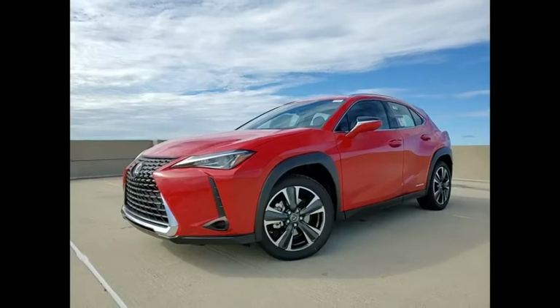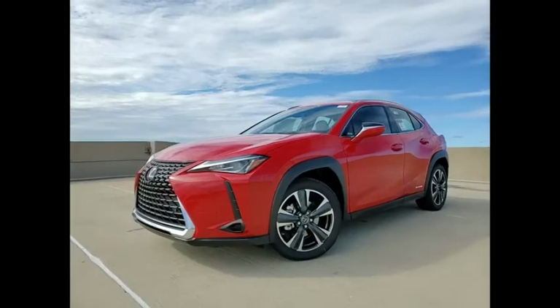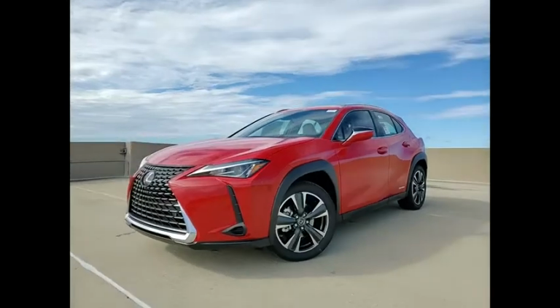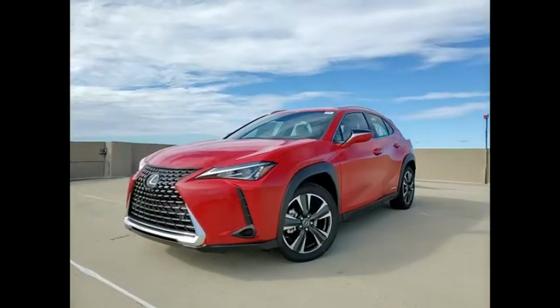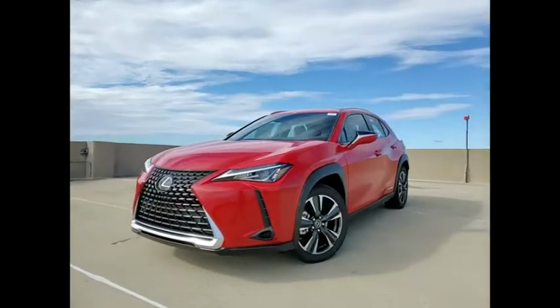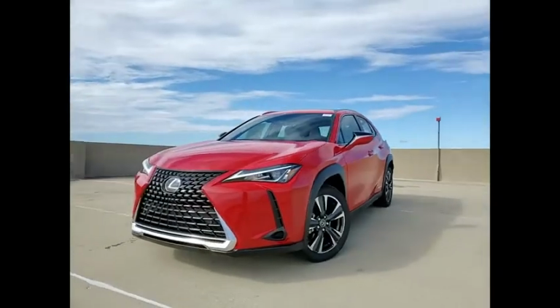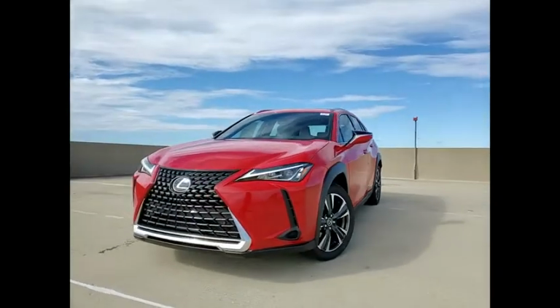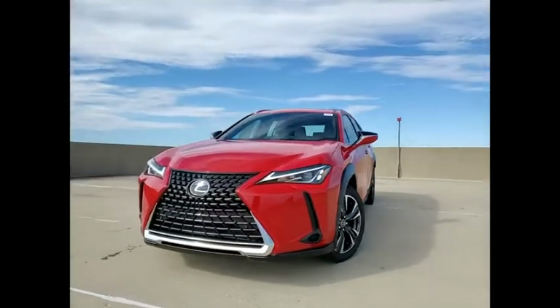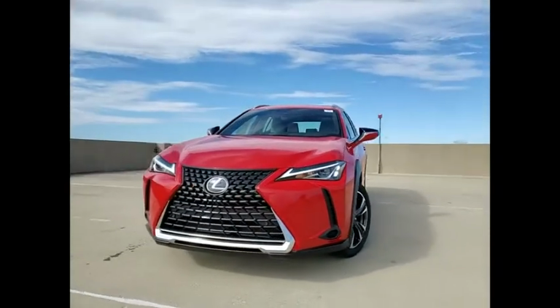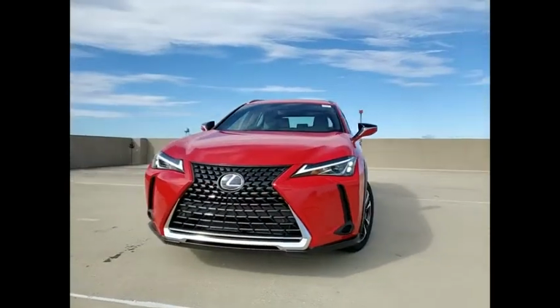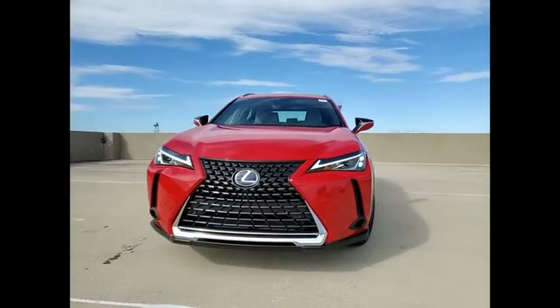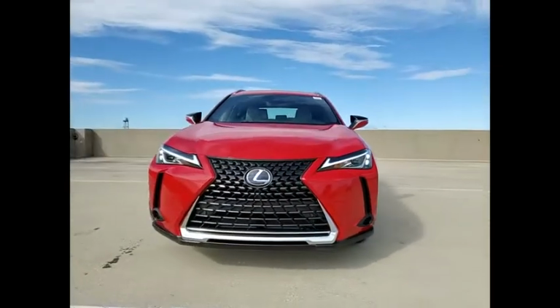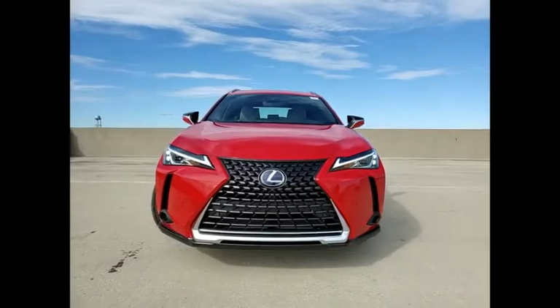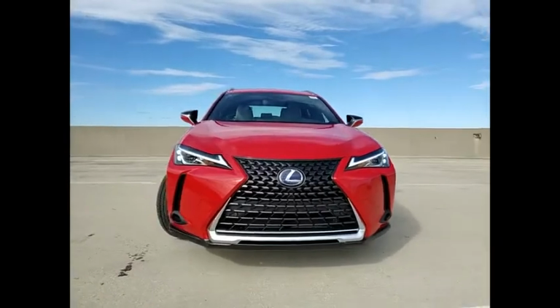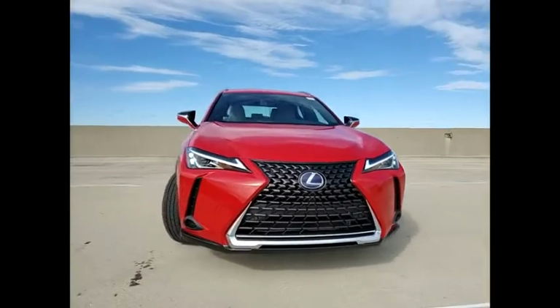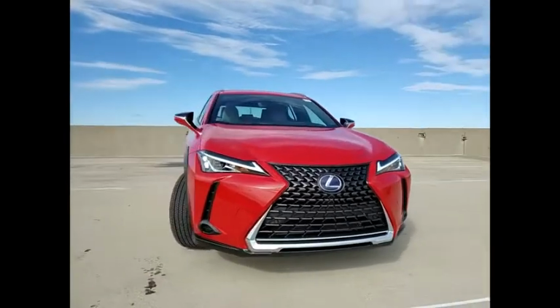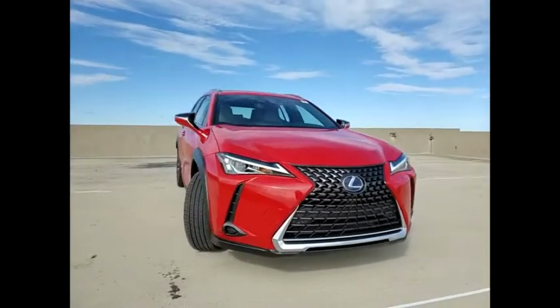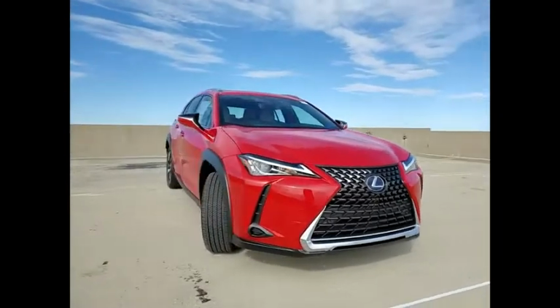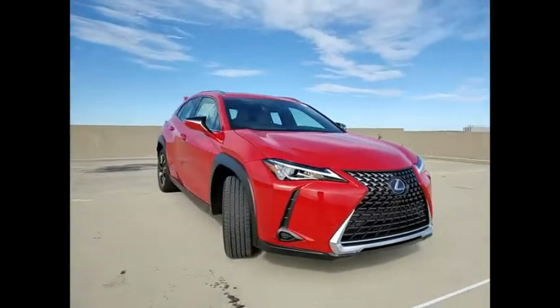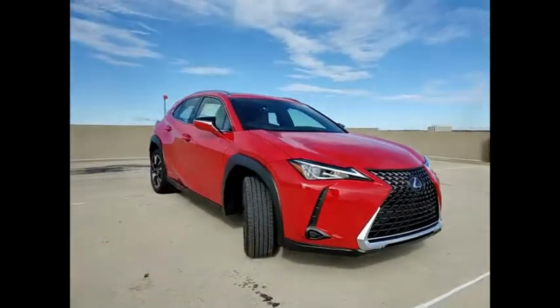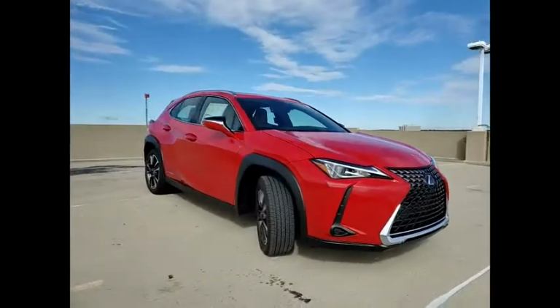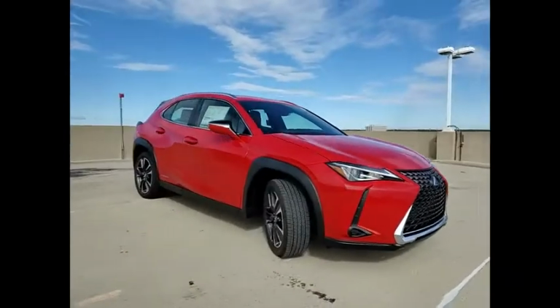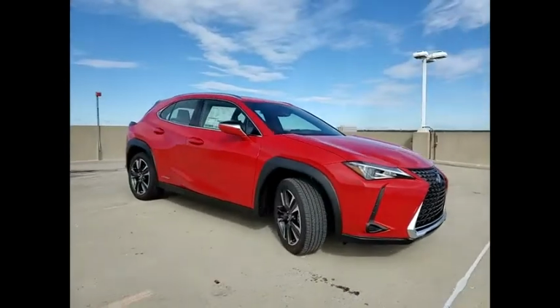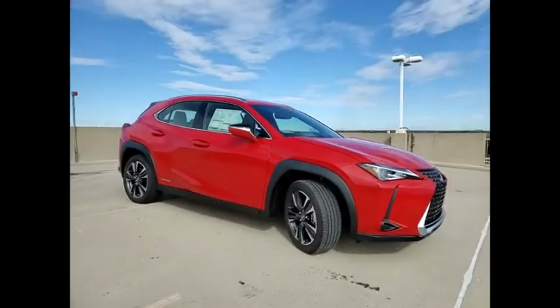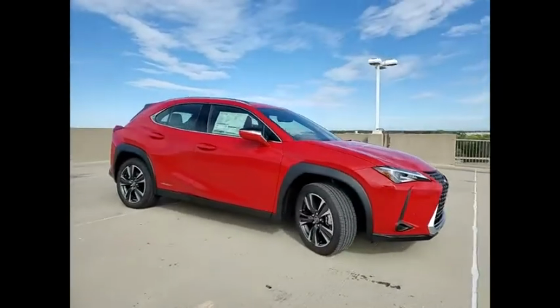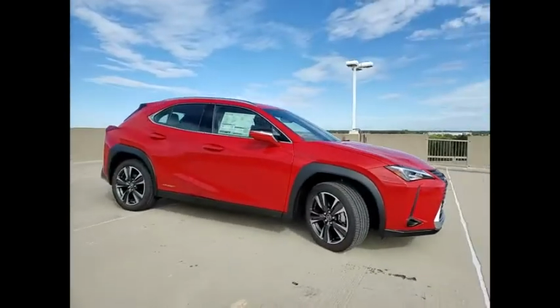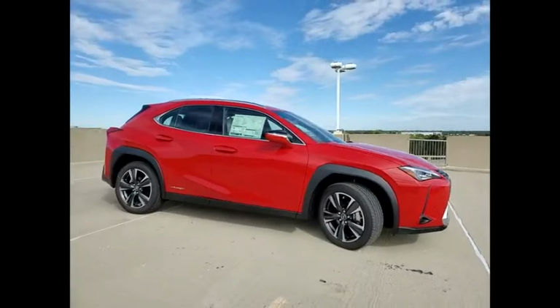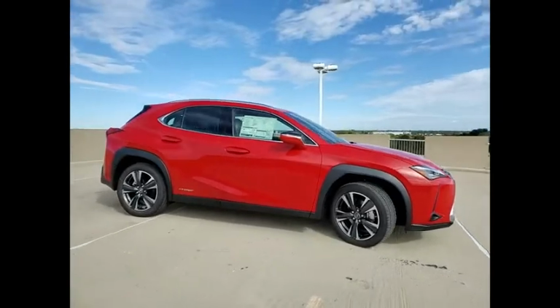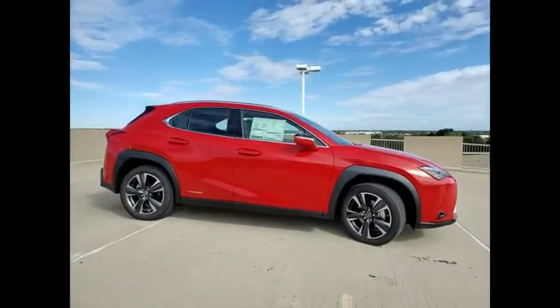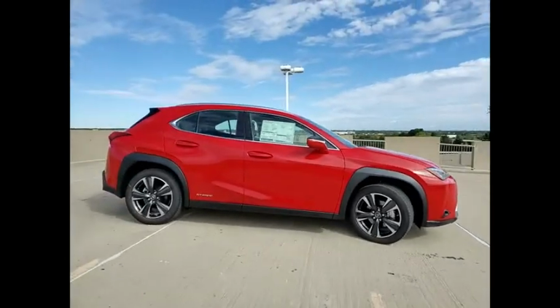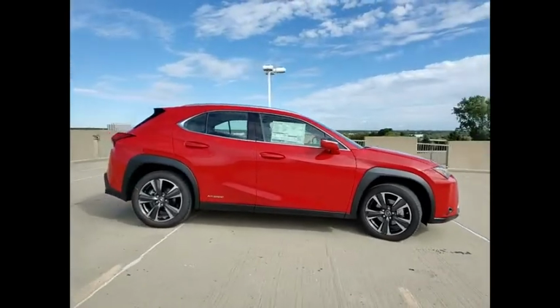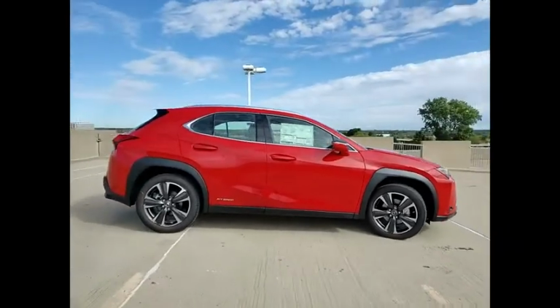Make a great choice today with the 2021 UX. The Lexus UX Compact SUV is large enough to provide you functionality, but small enough to allow you to zip around town.